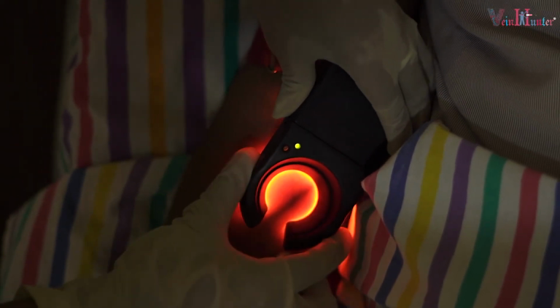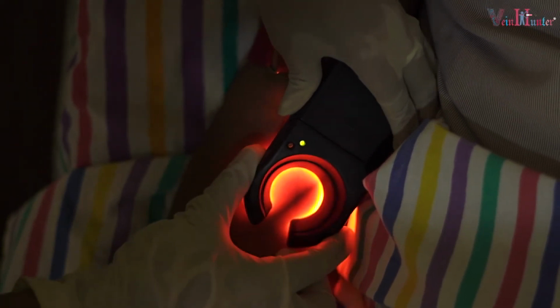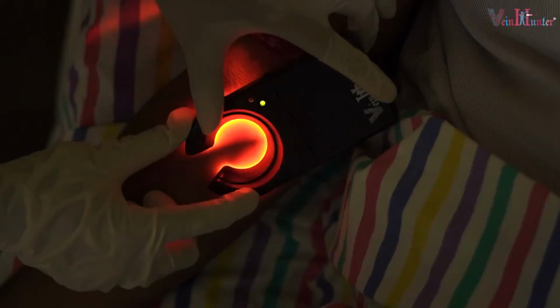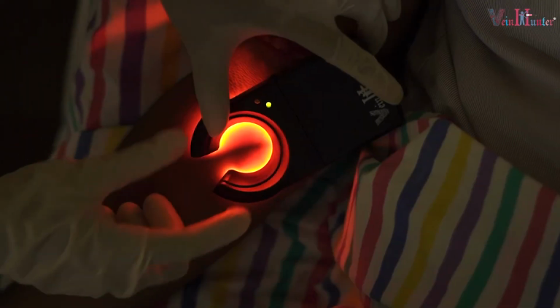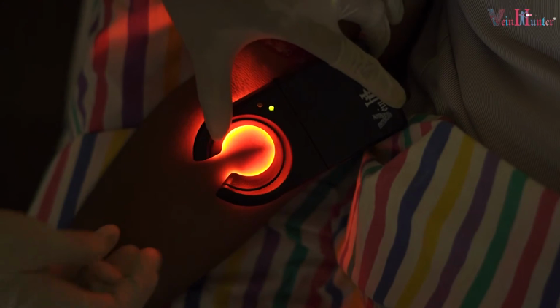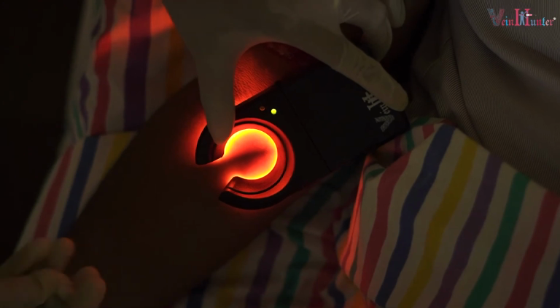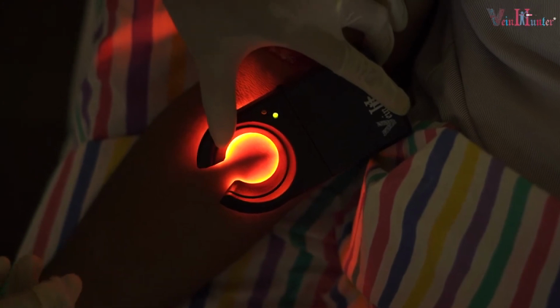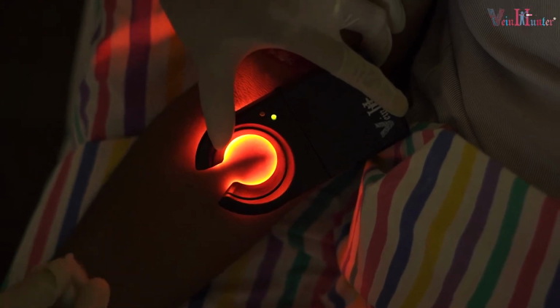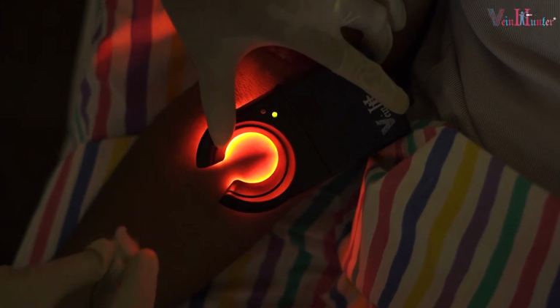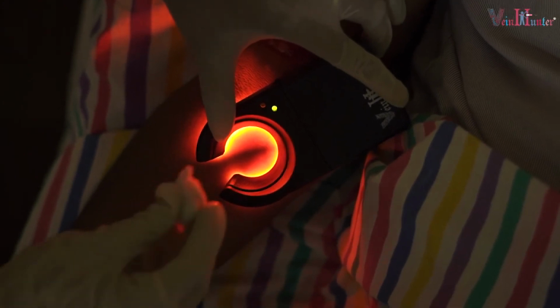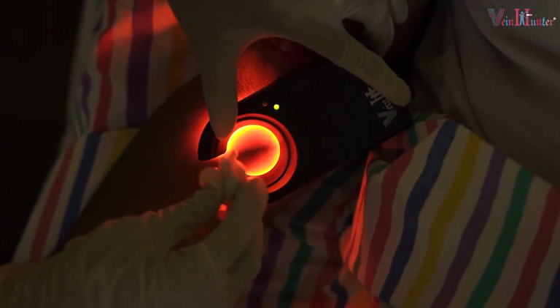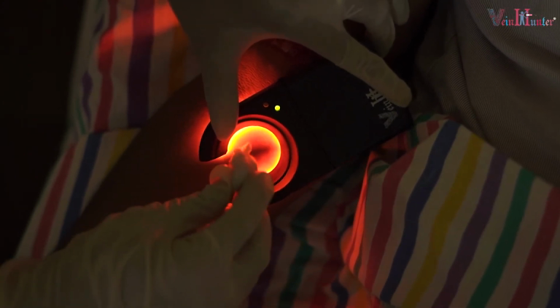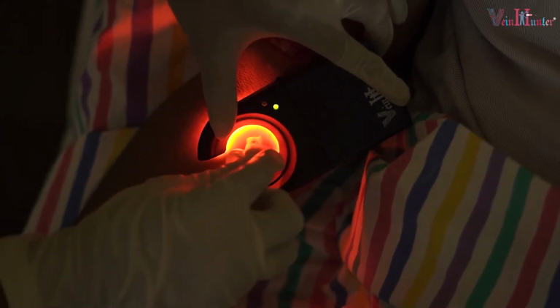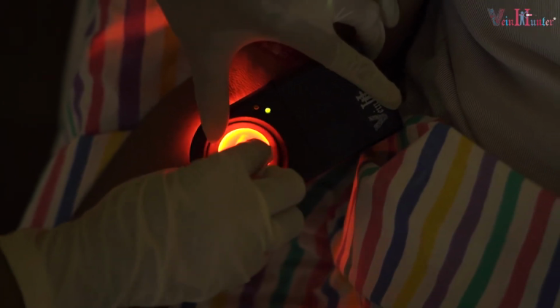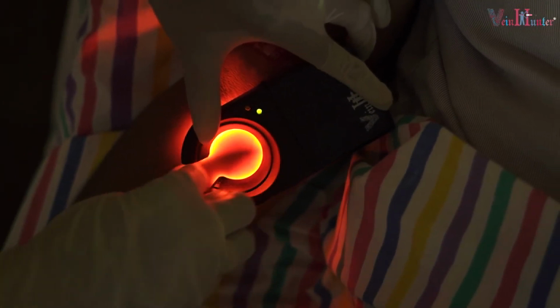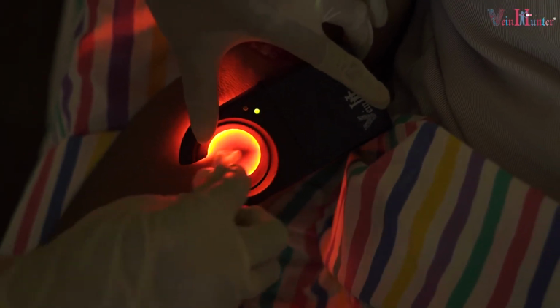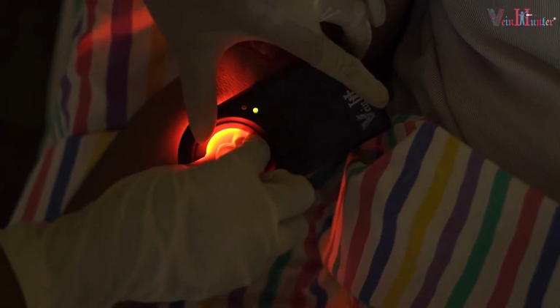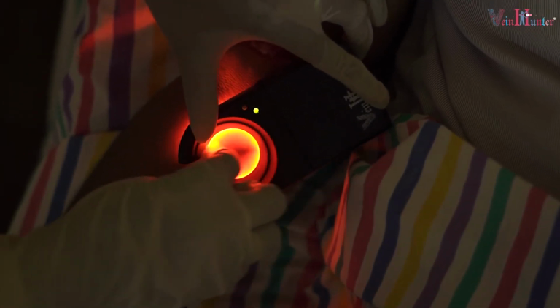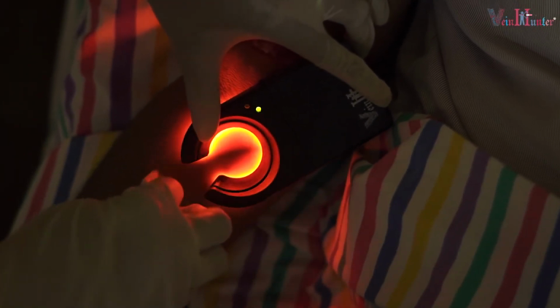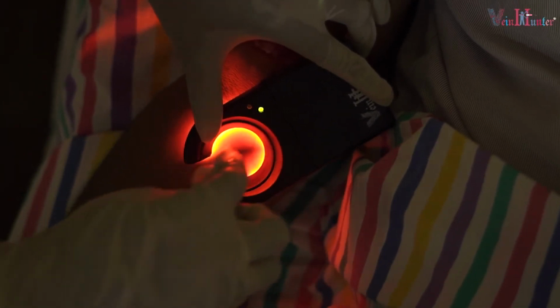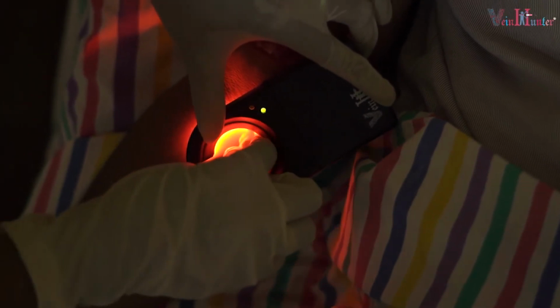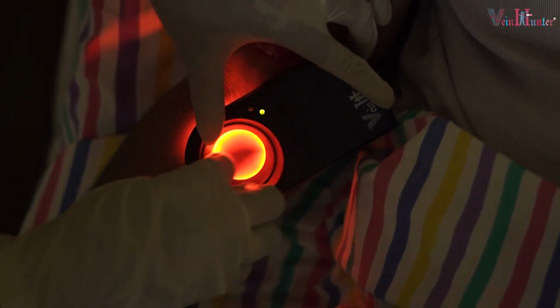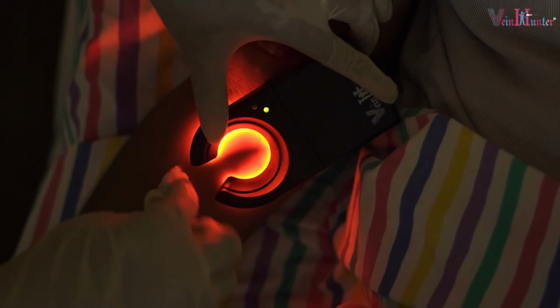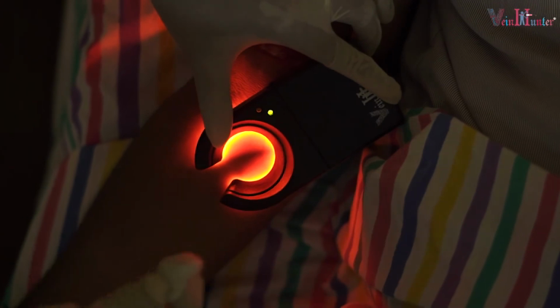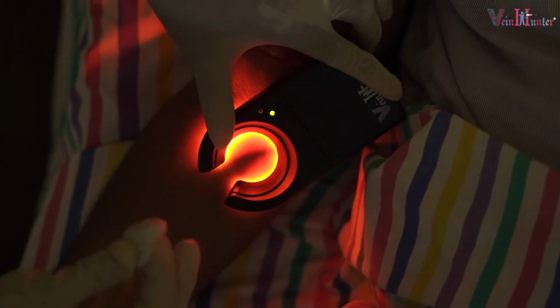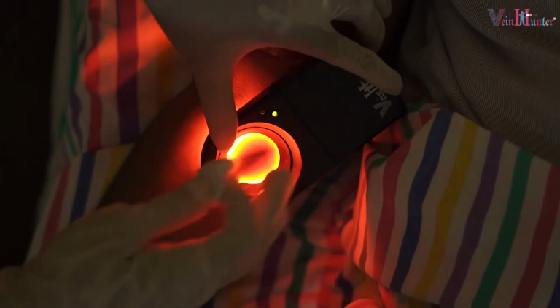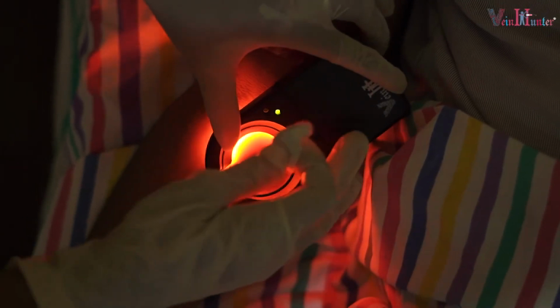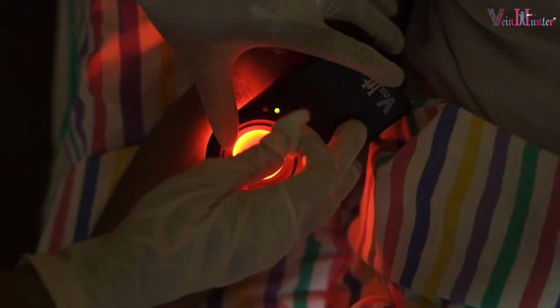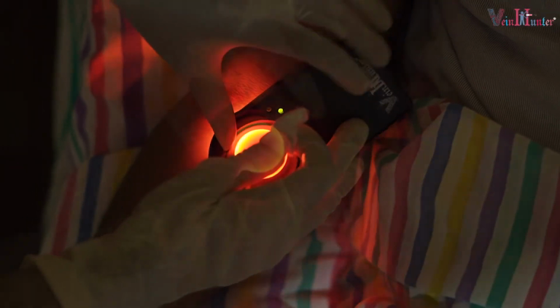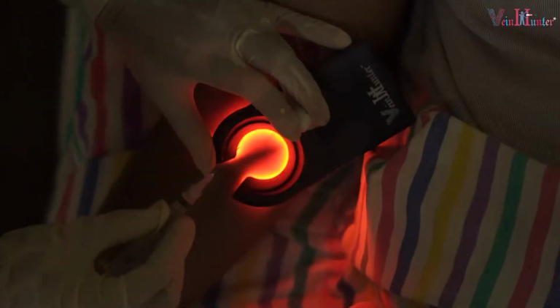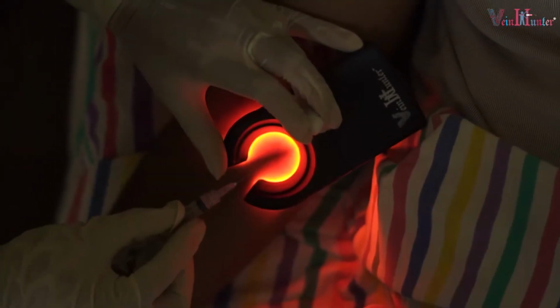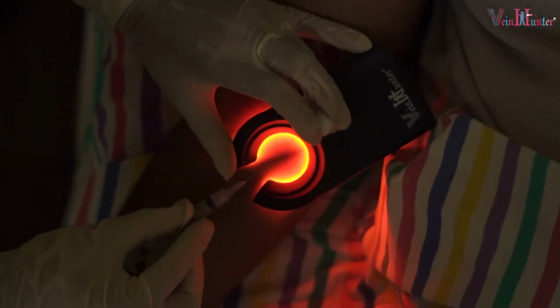Now you won't get any vein rolling, so you can make your needle insertion safely done without any doubt about missing the vein.